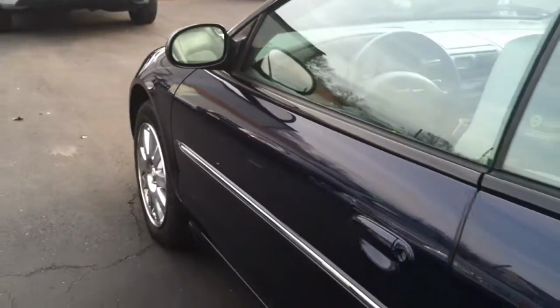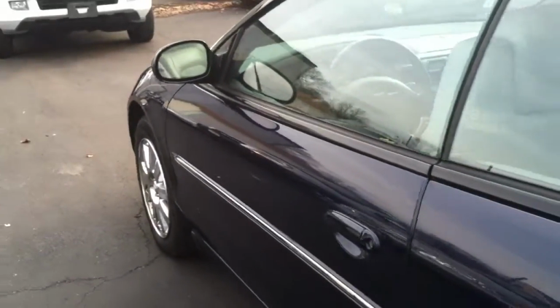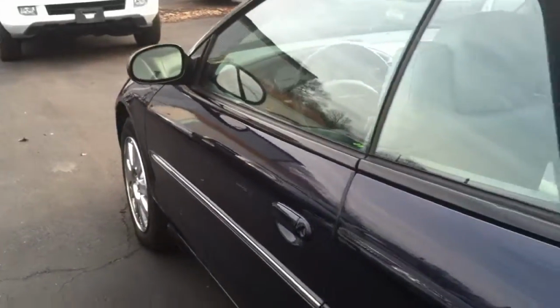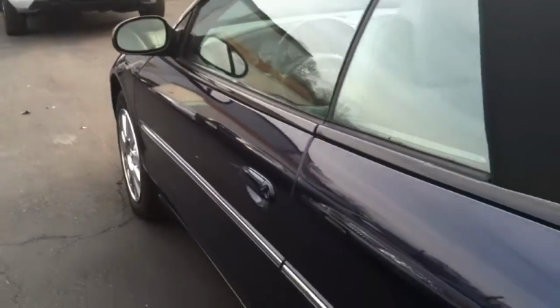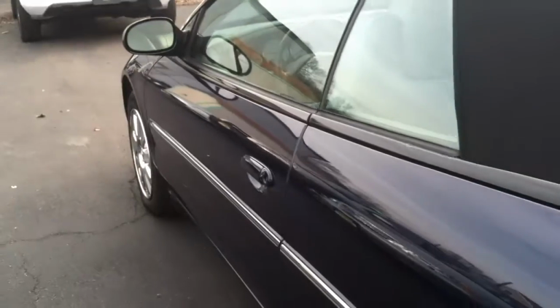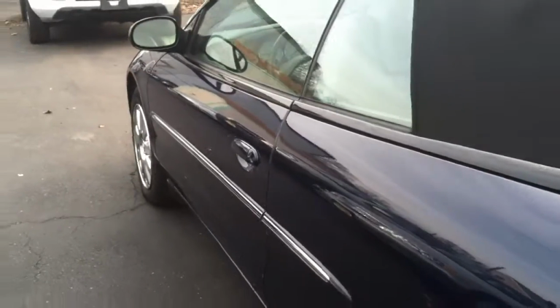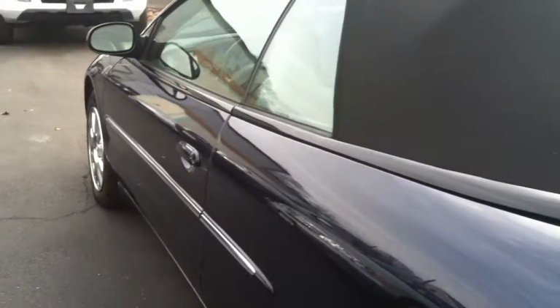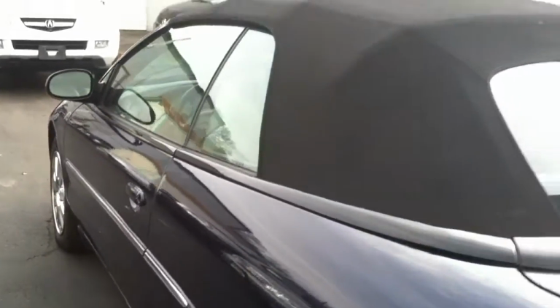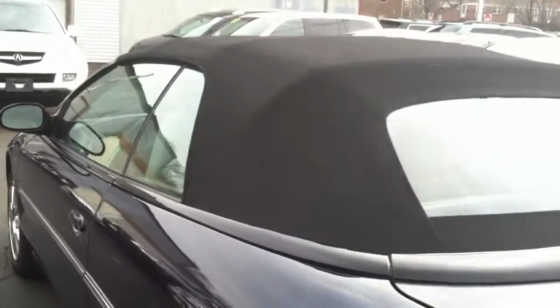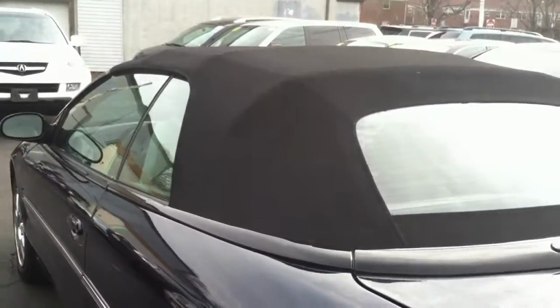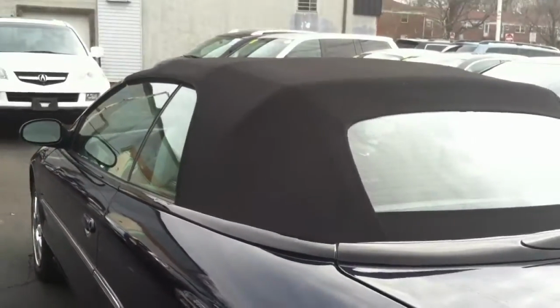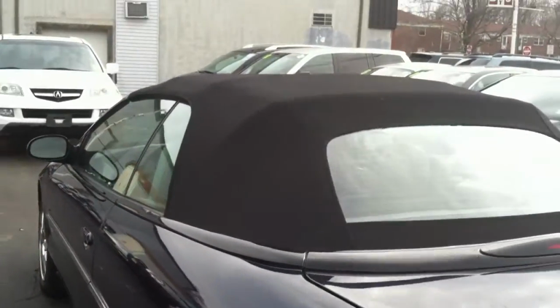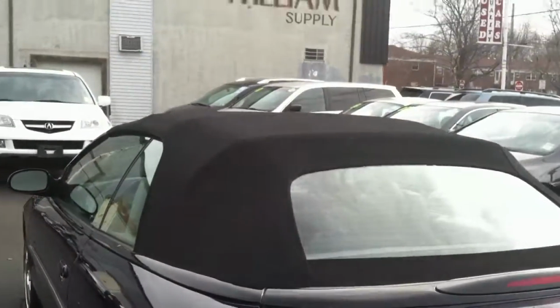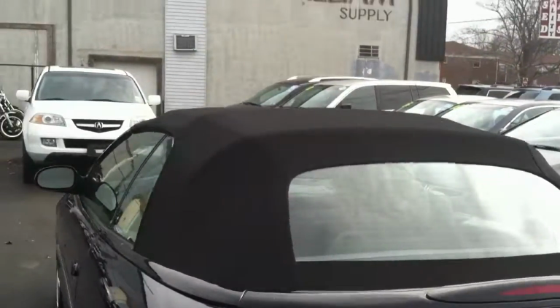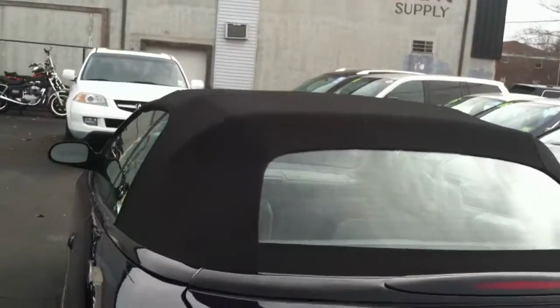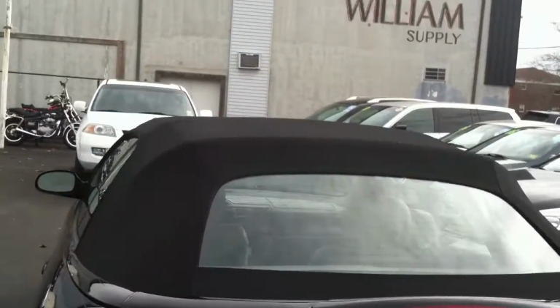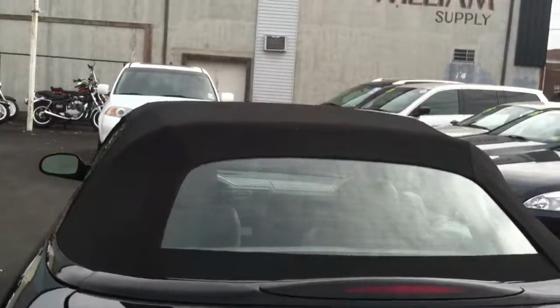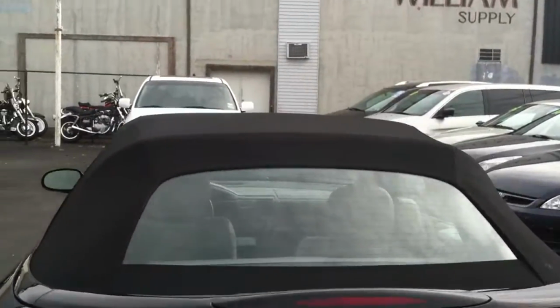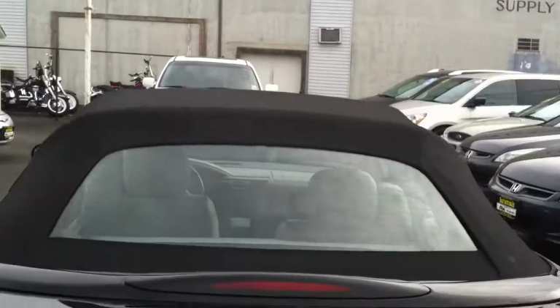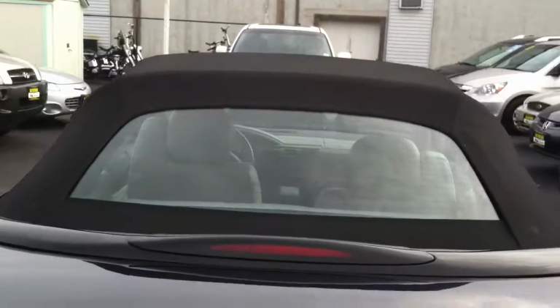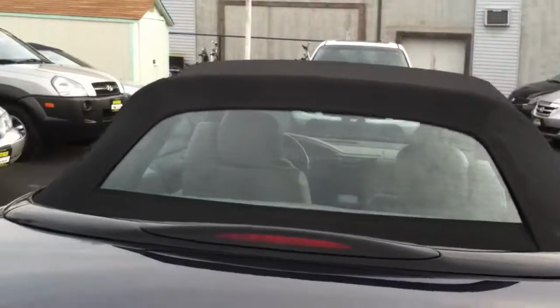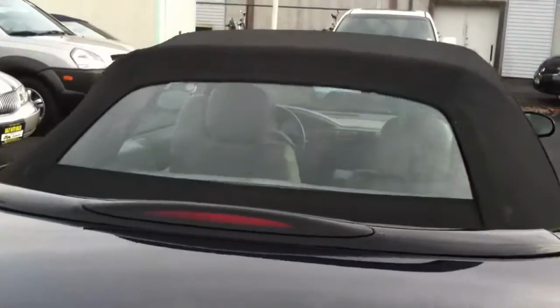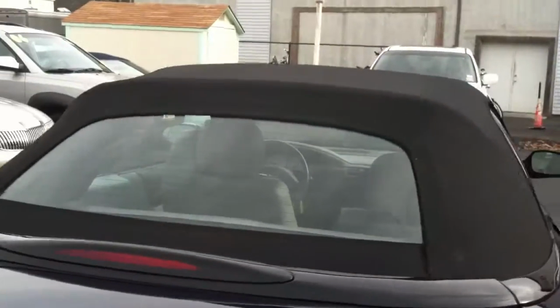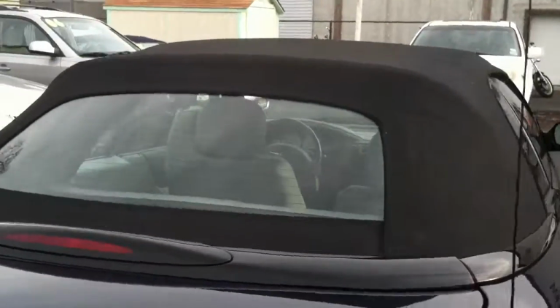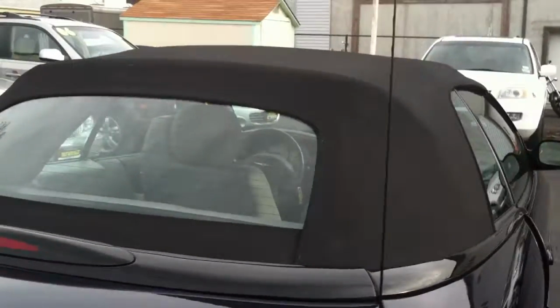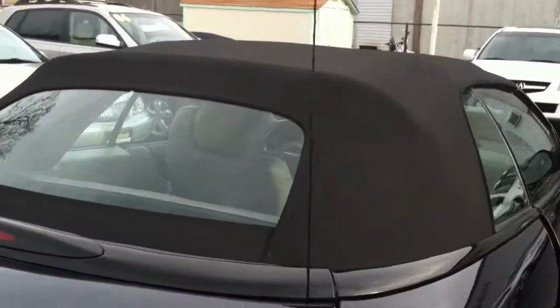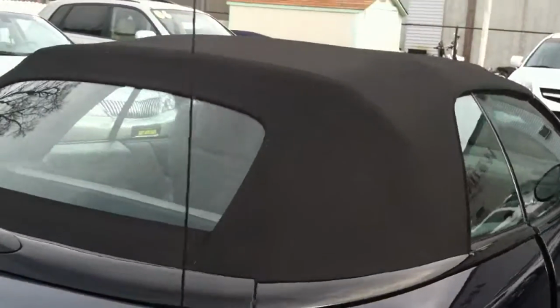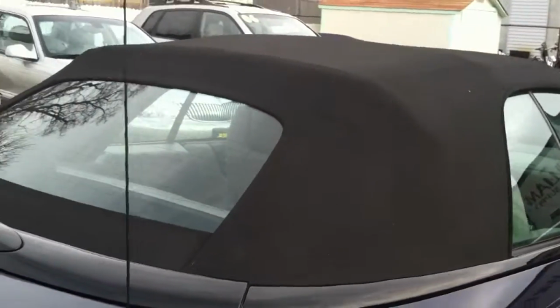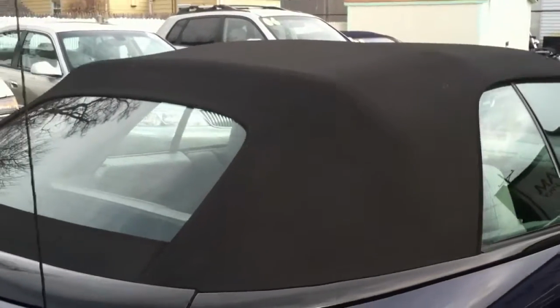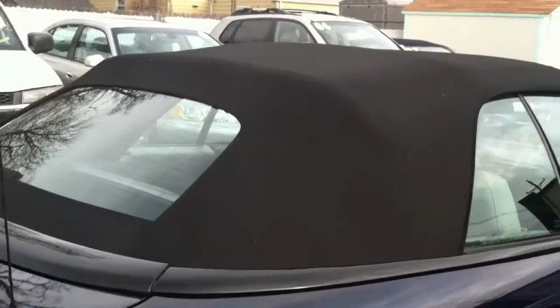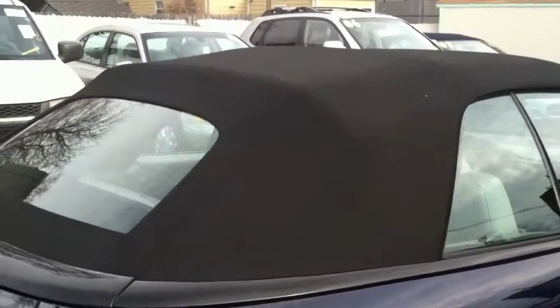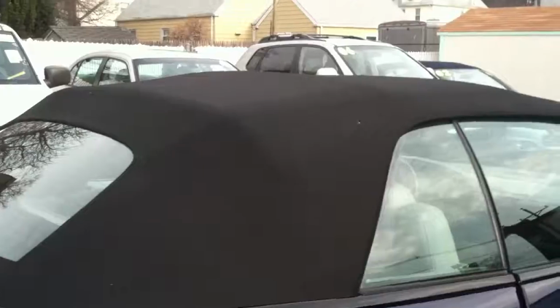We're just about done with the video. I just want to show you the top before we finish — and again, very importantly, no rips, no tears in the top as well.